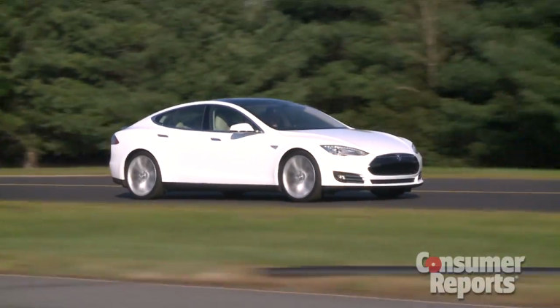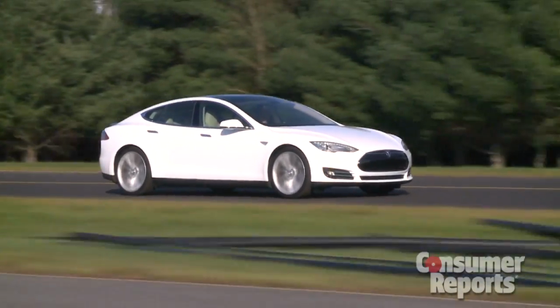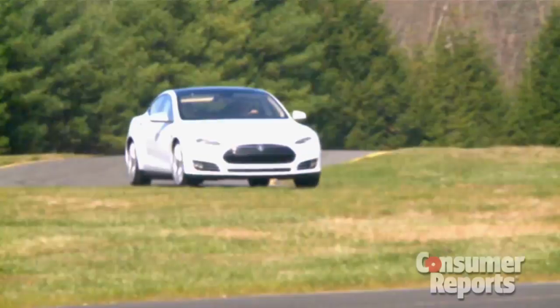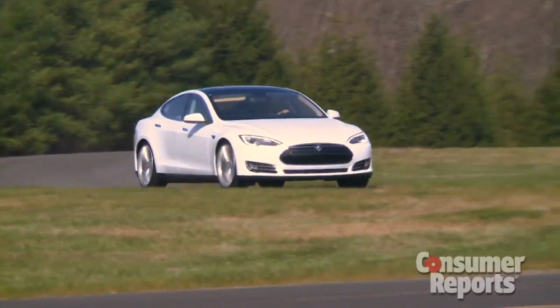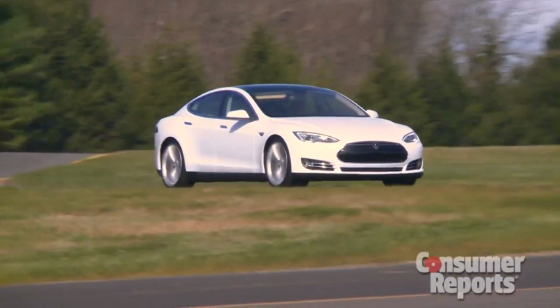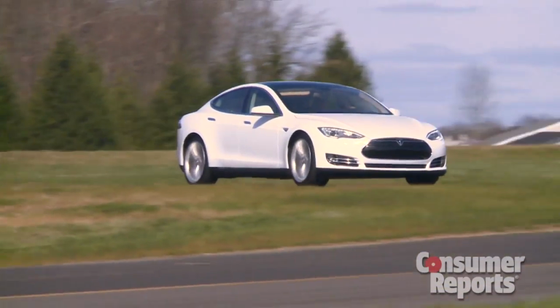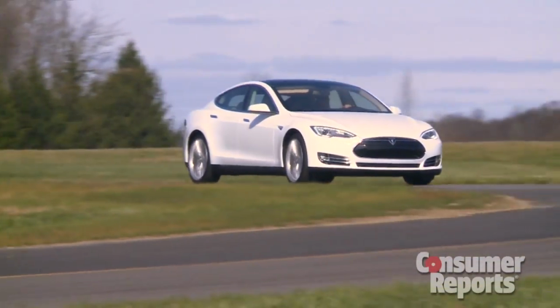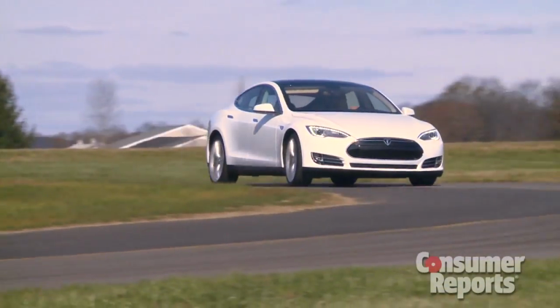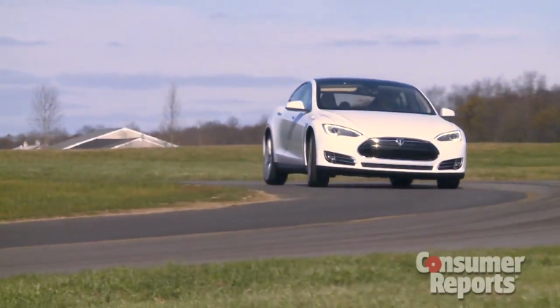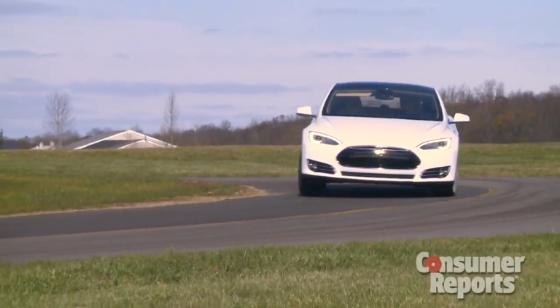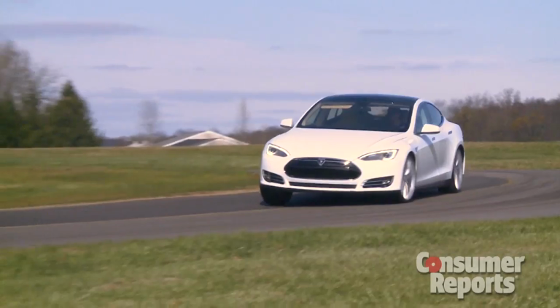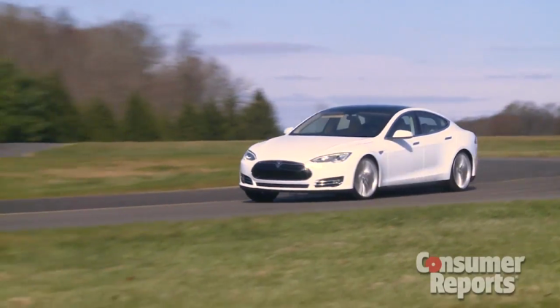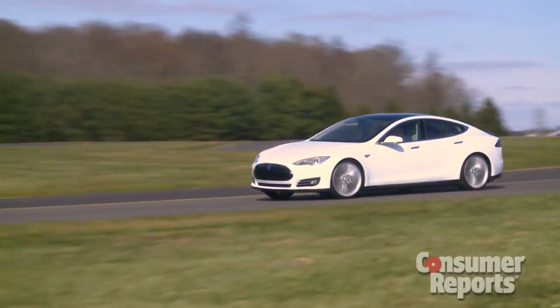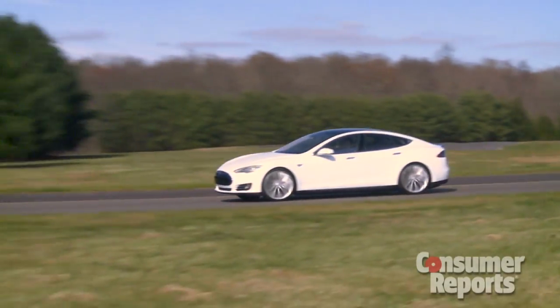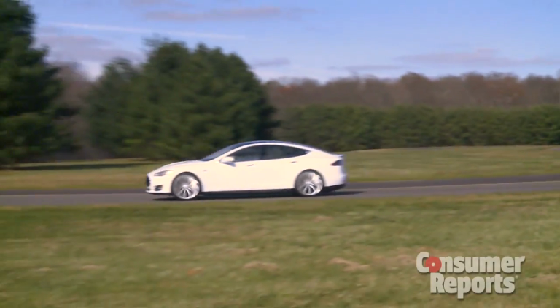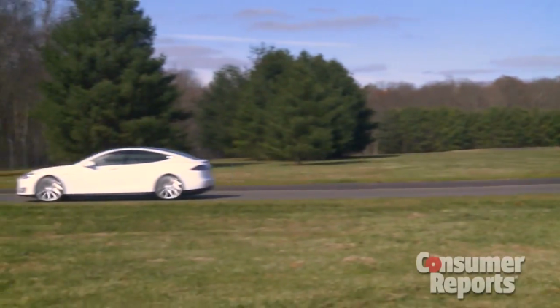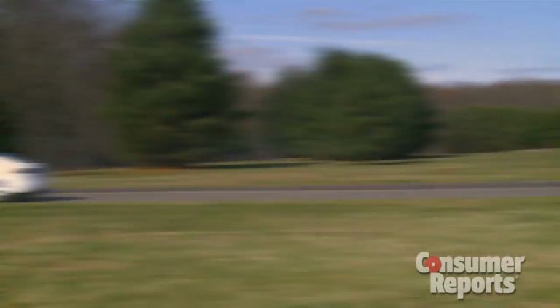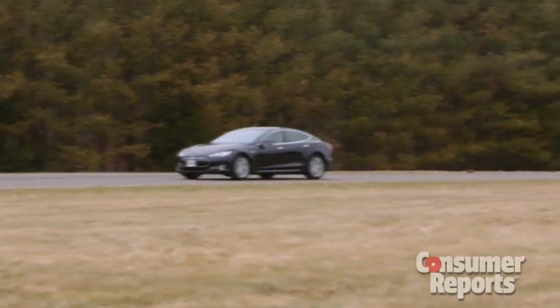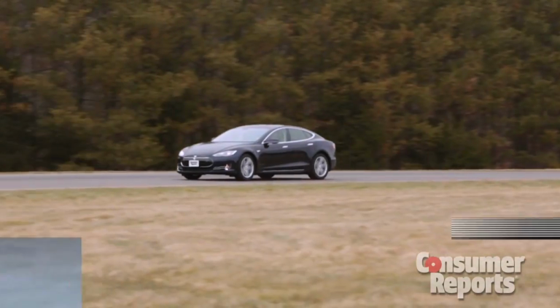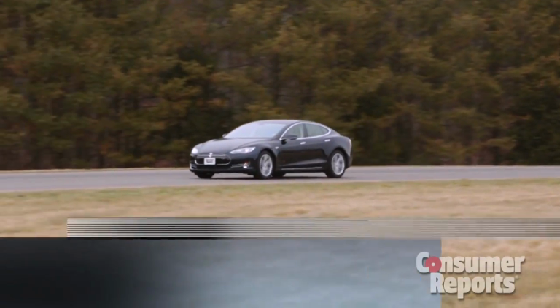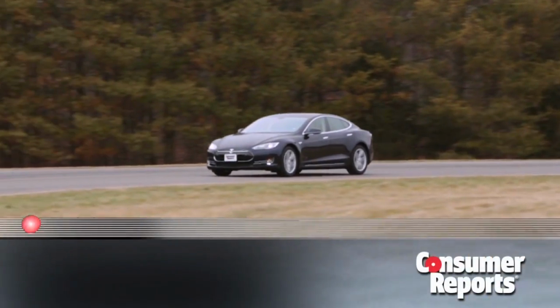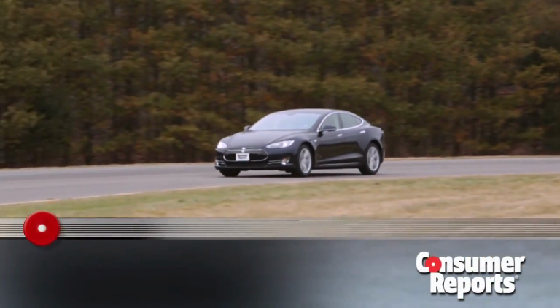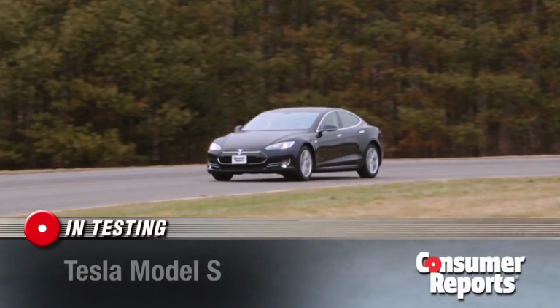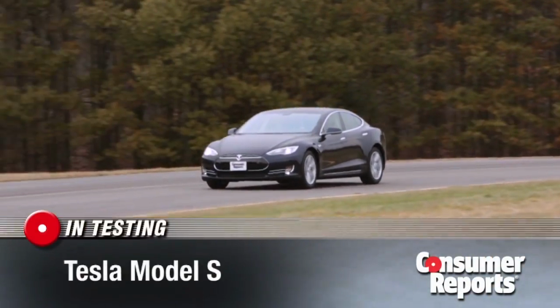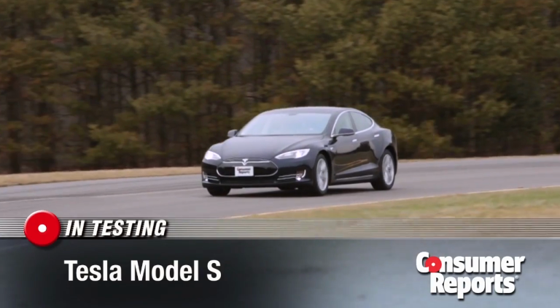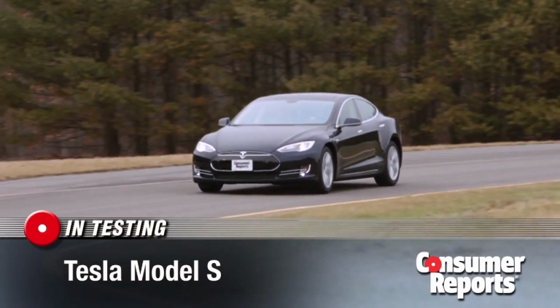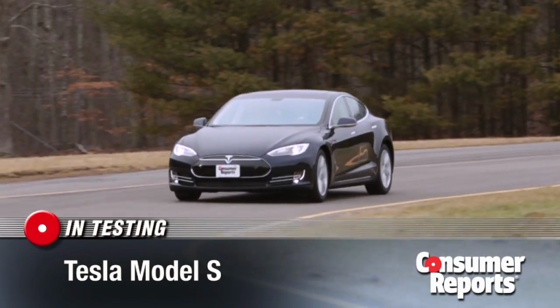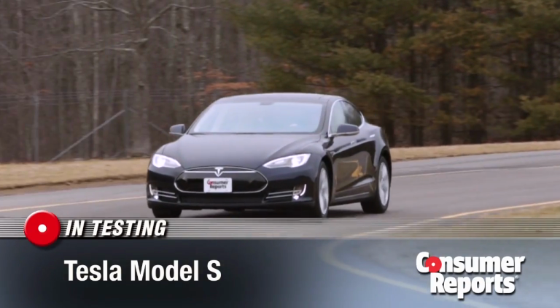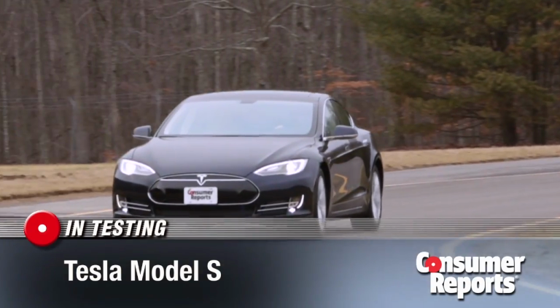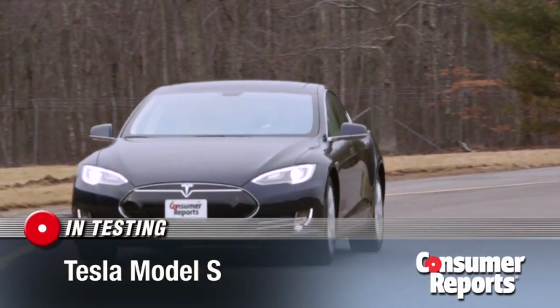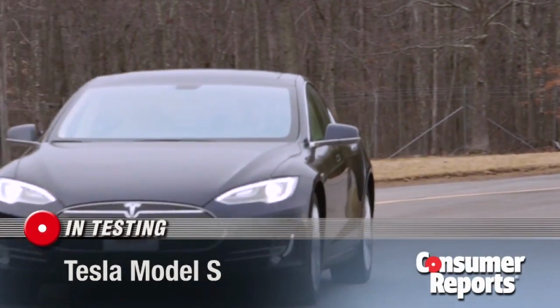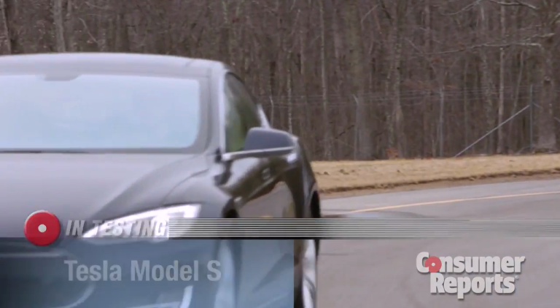When we first drove the Tesla Model S, we called it a revelation — wicked quick and agile and a hoot to drive. And now after a two-year wait and a lot of silence from Tesla, we finally received our own Model S.